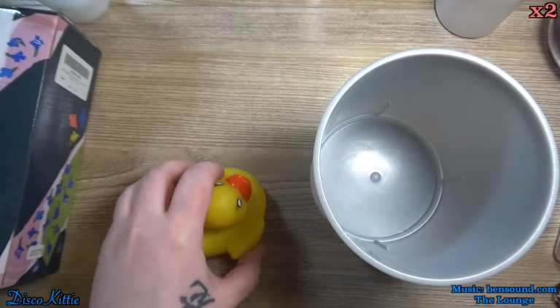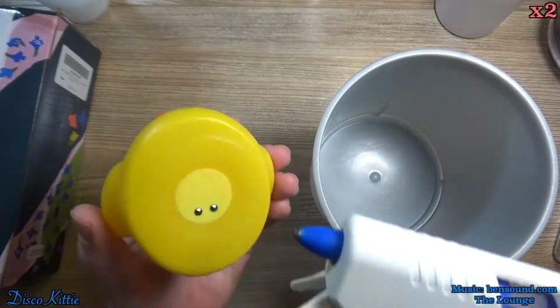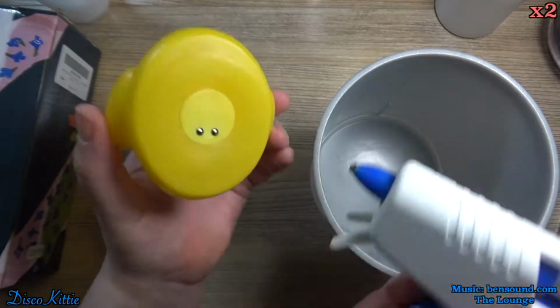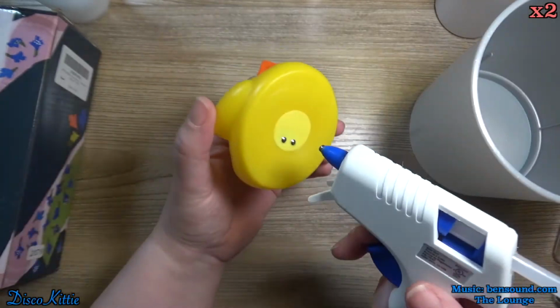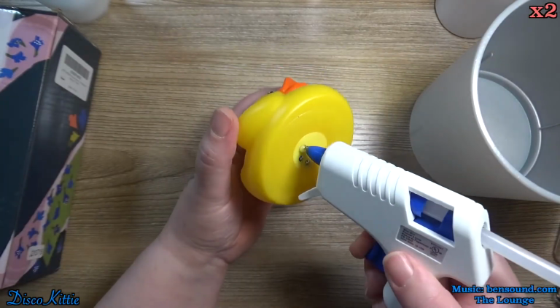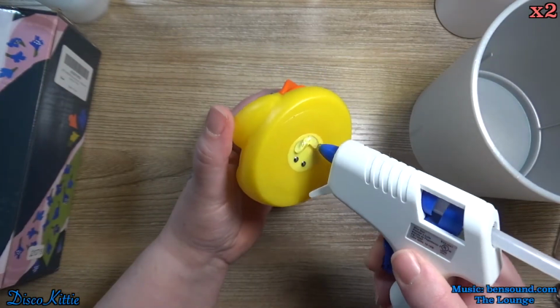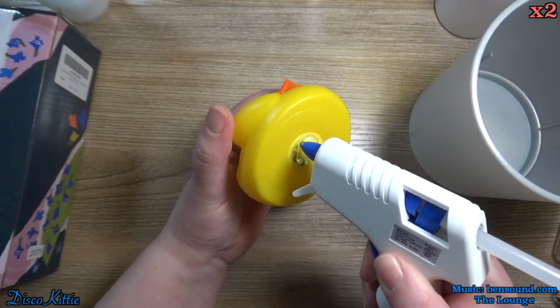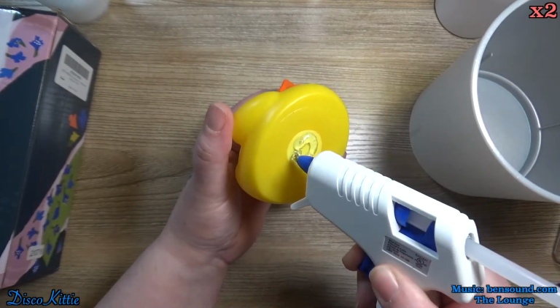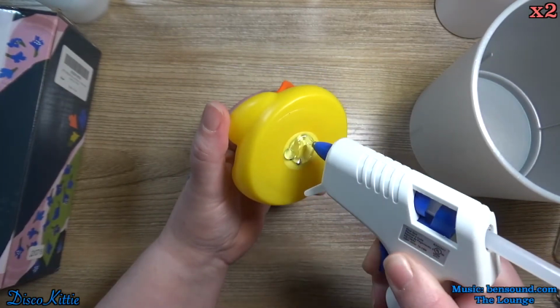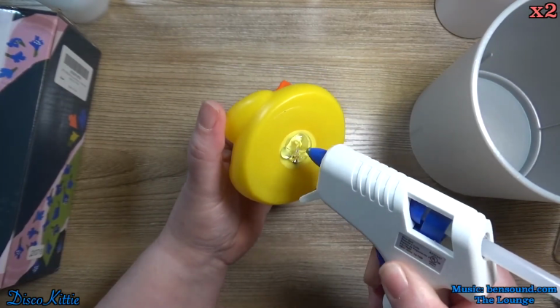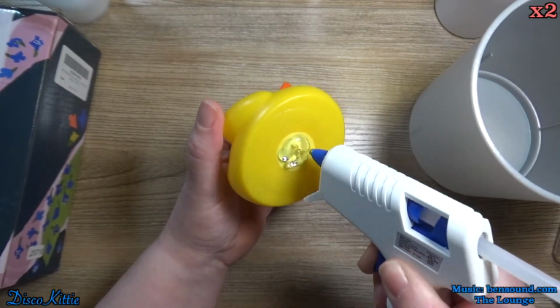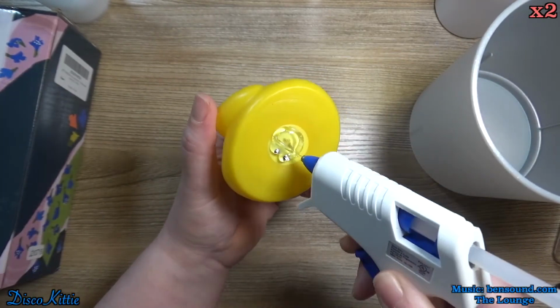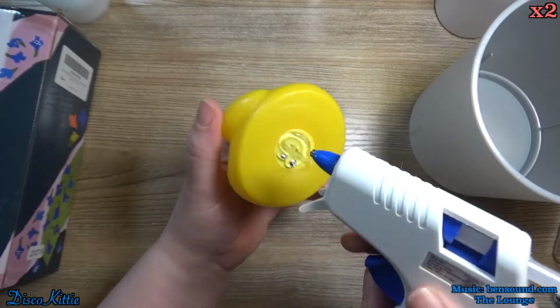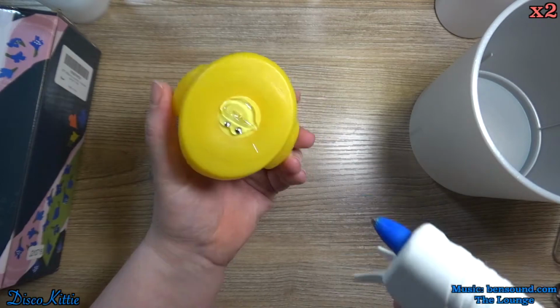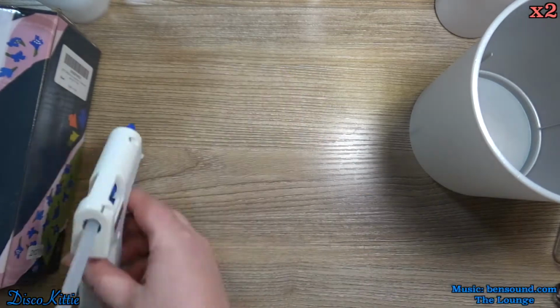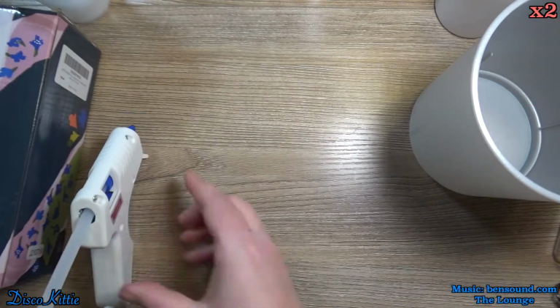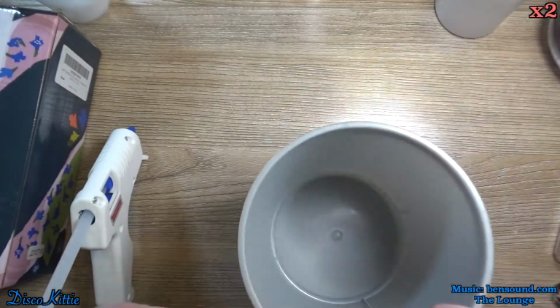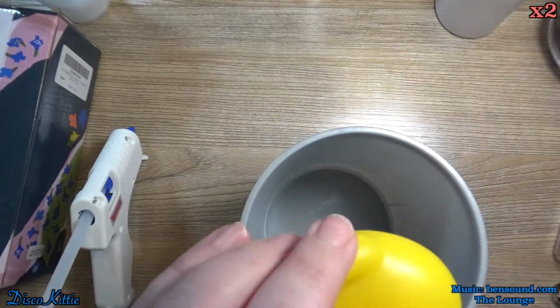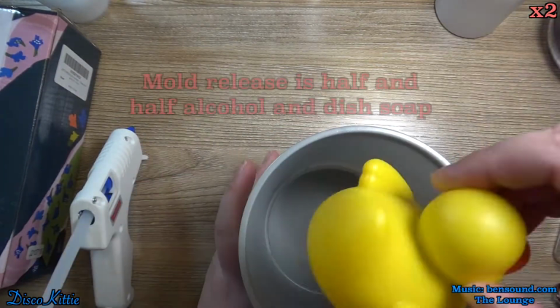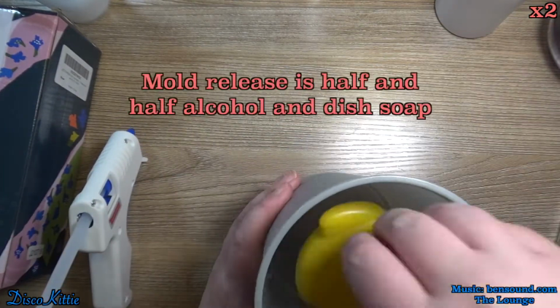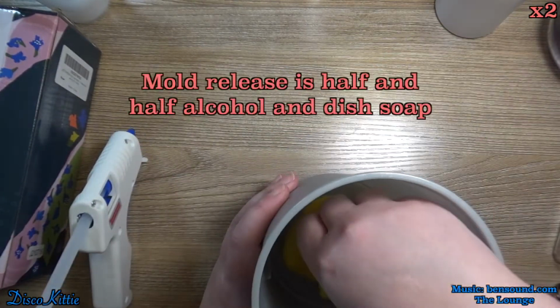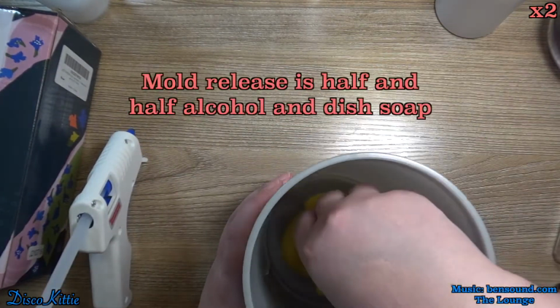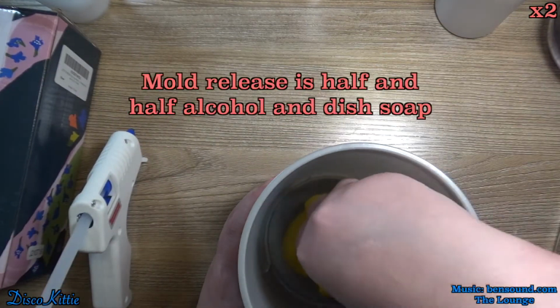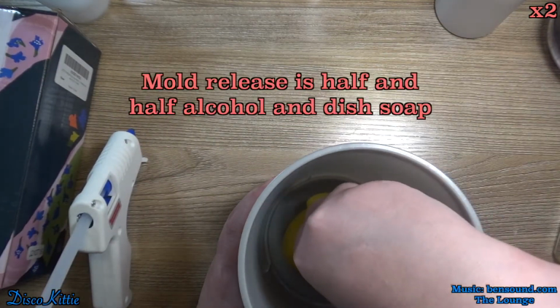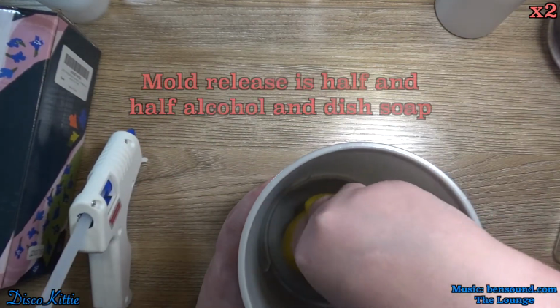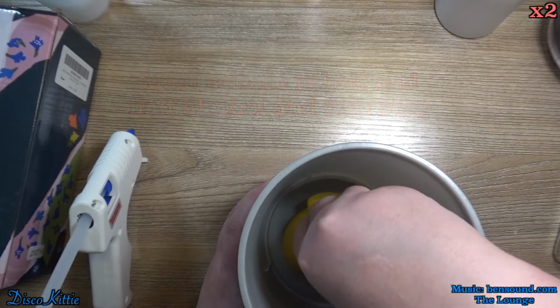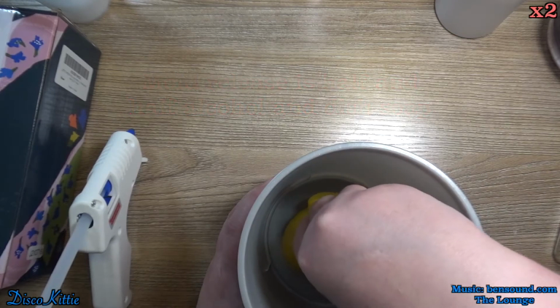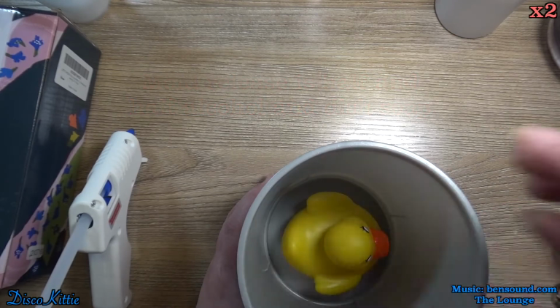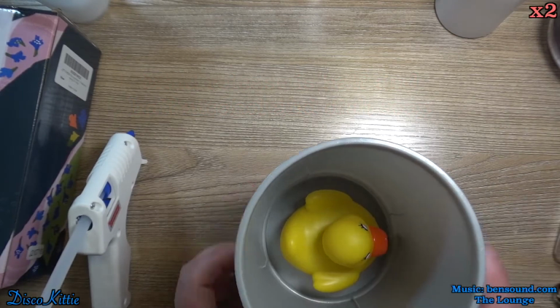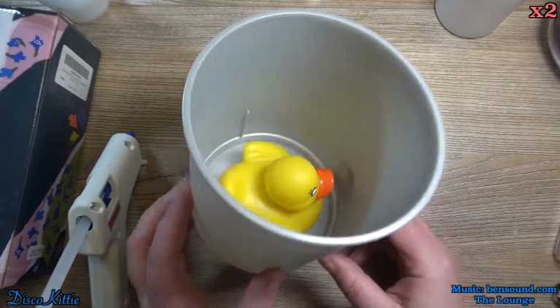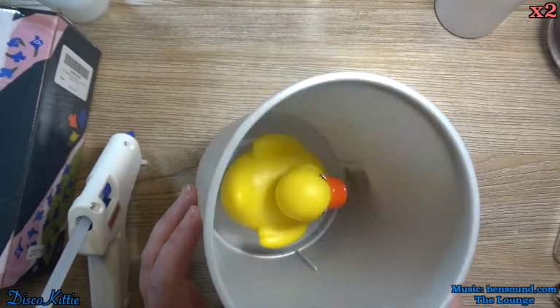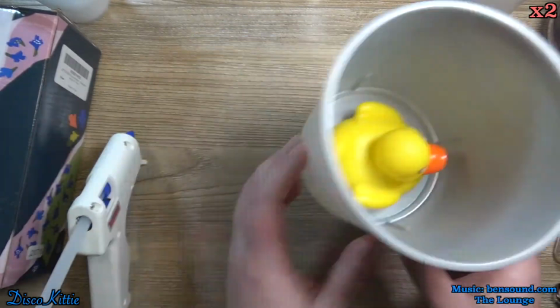First, let's hot glue the little ducky to the bottom of the trash can. Both the ducky and the inside of the trash can are completely covered in mold release, except for where the glue is going to be, because that didn't work.